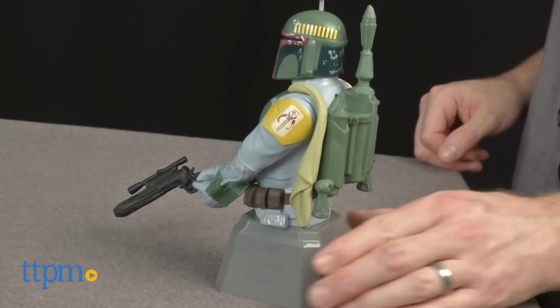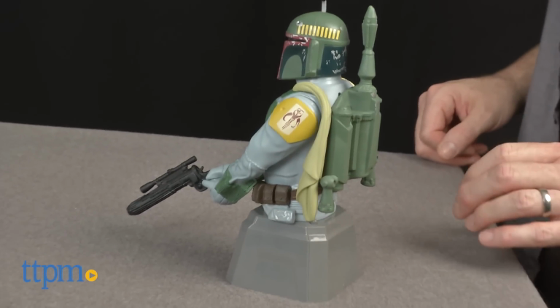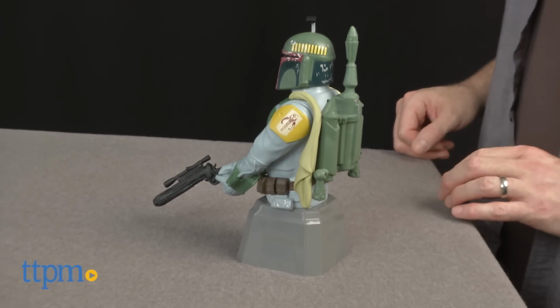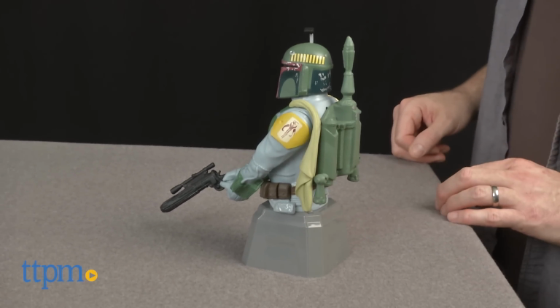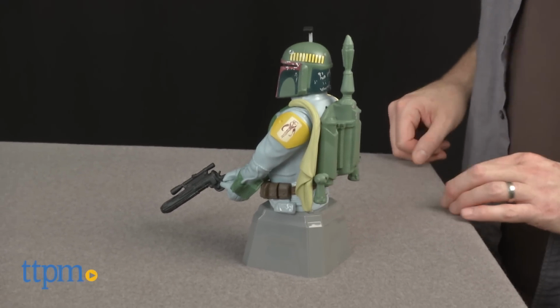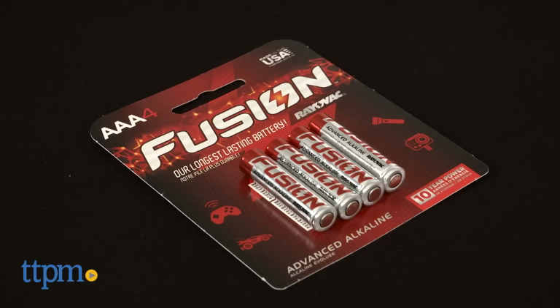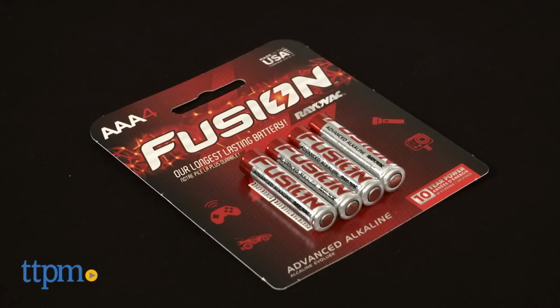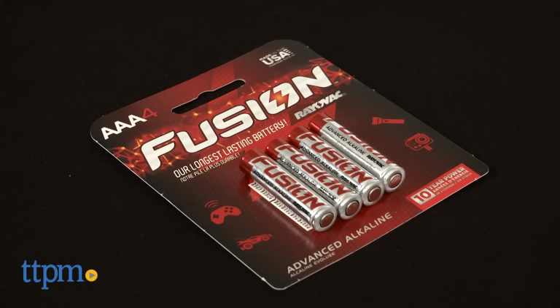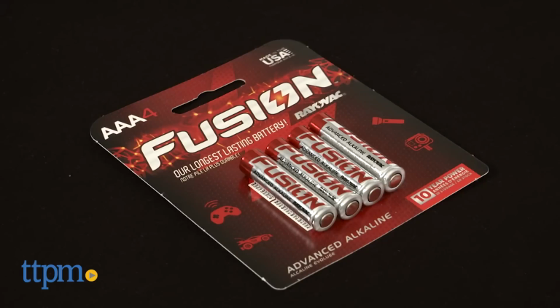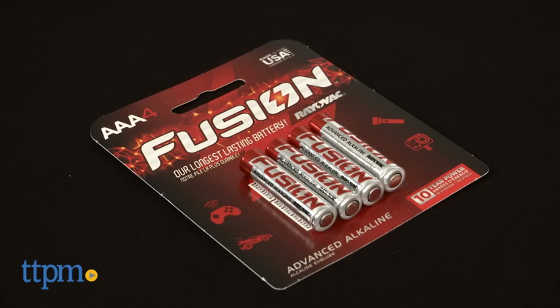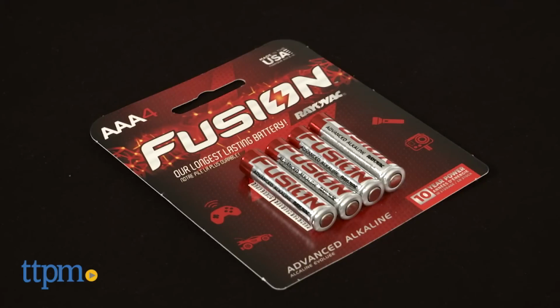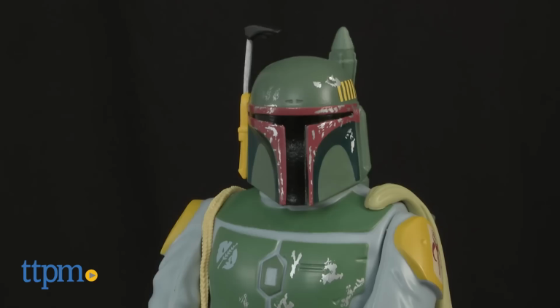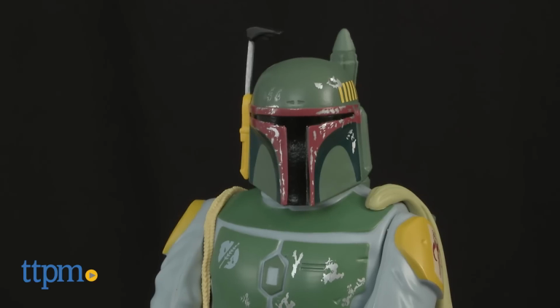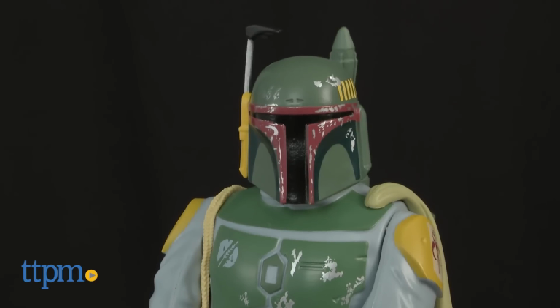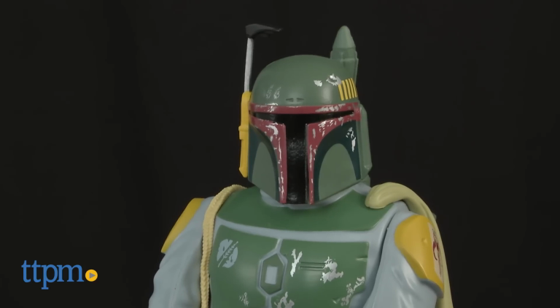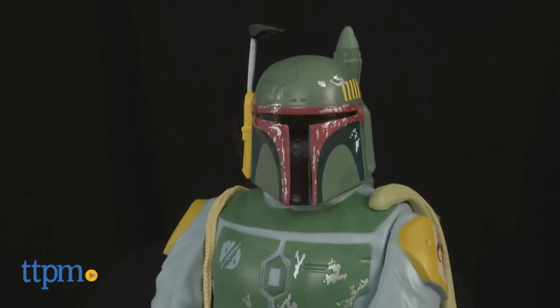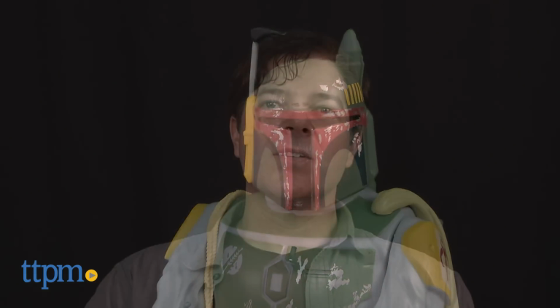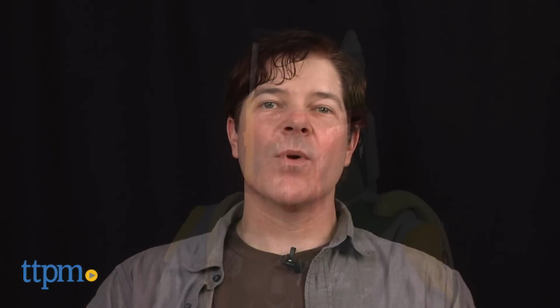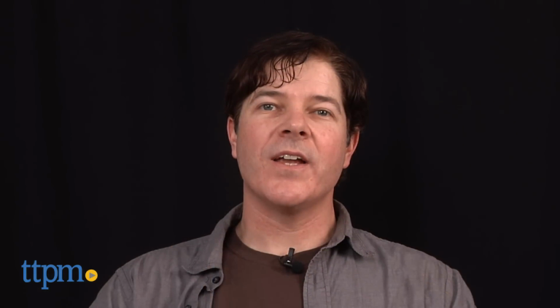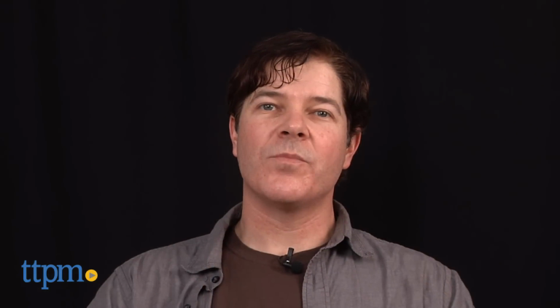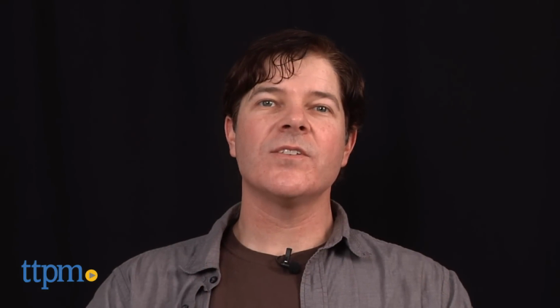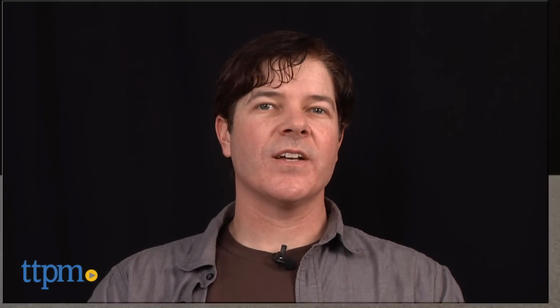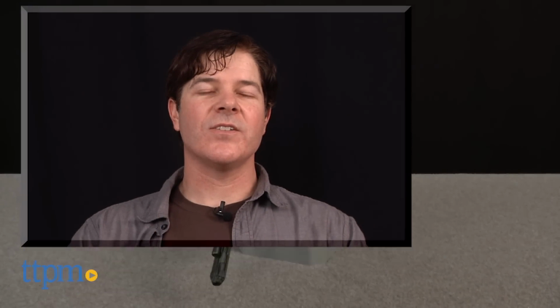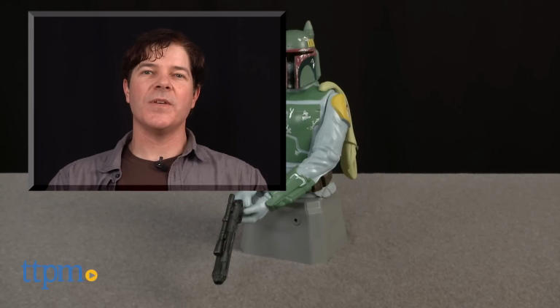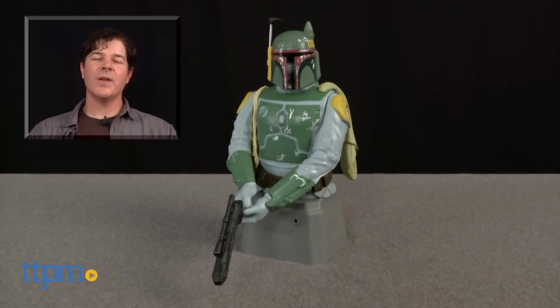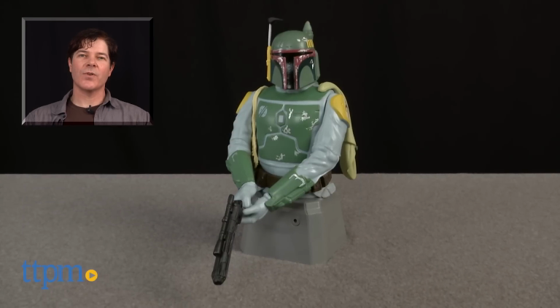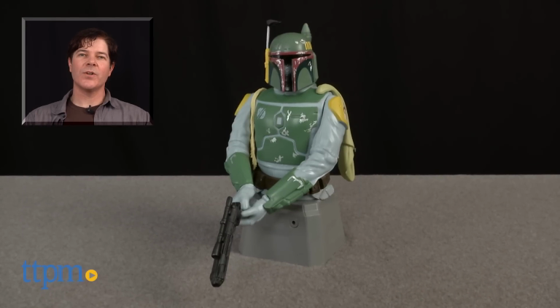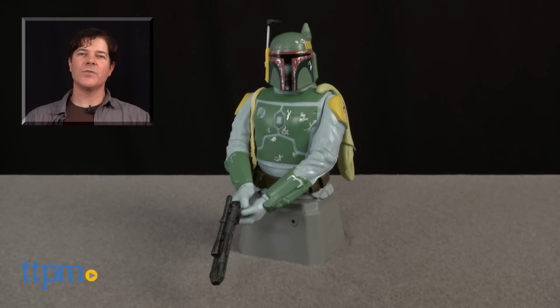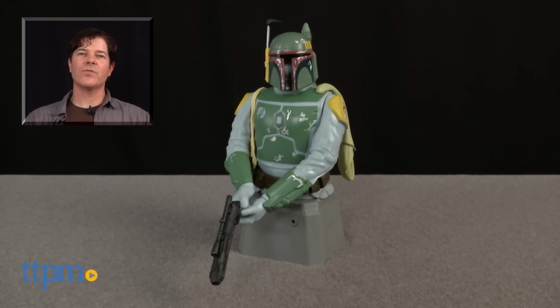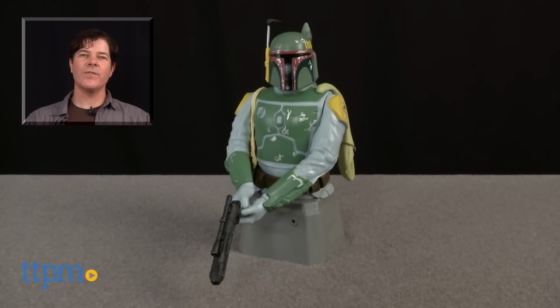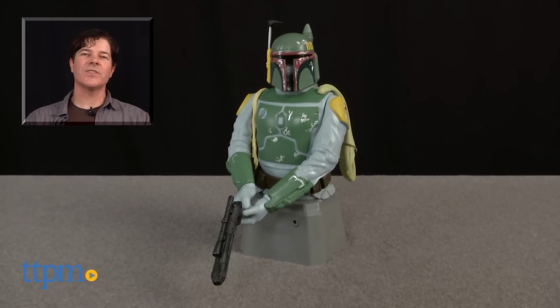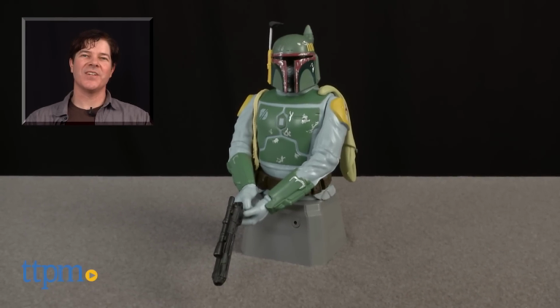This Boba Fett needs 3 AAA batteries, which are not included. The Boba Fett Room Guard is available now, so check it out. For where to buy and current prices, check us out at TTPM, and subscribe to our YouTube channel for more reviews every day.